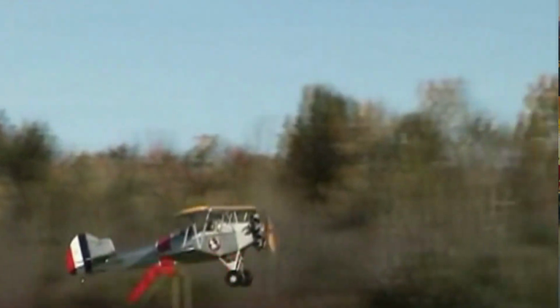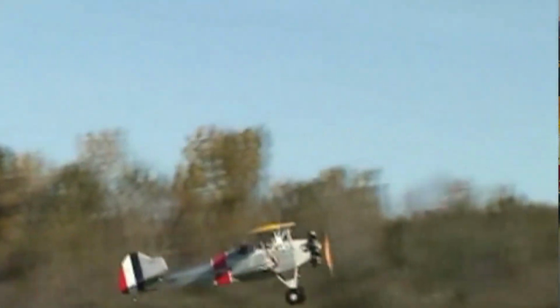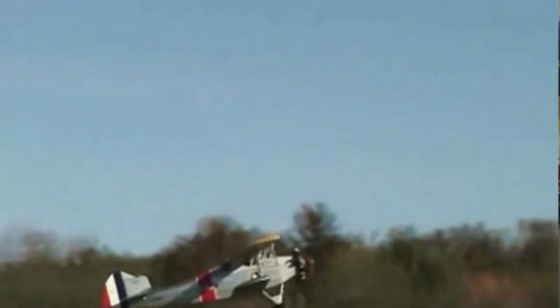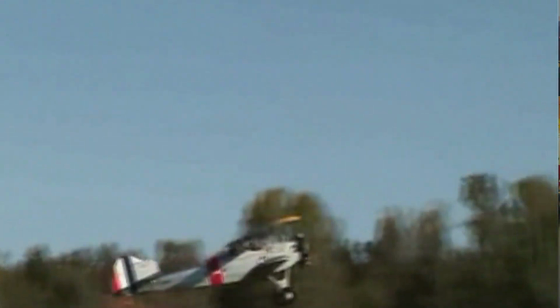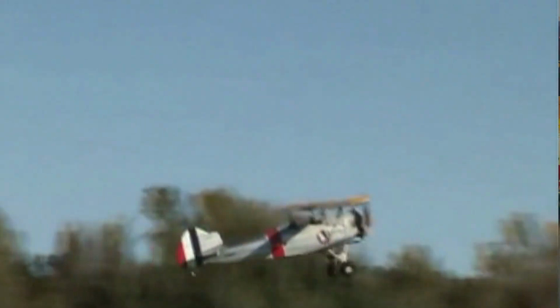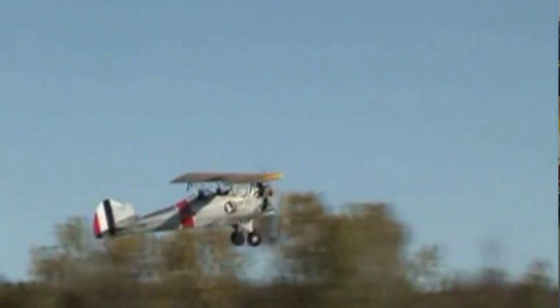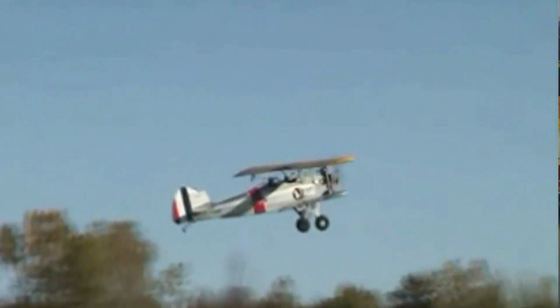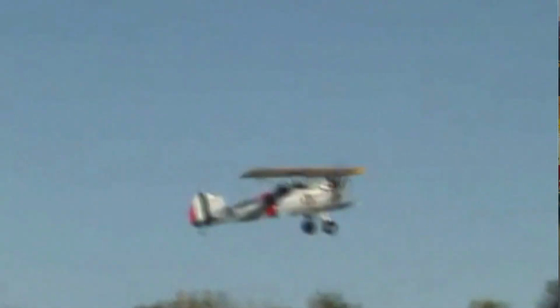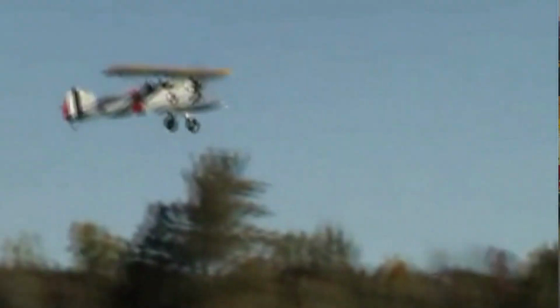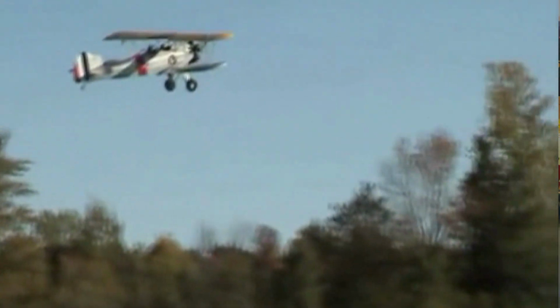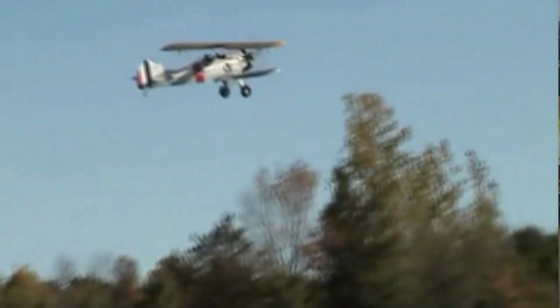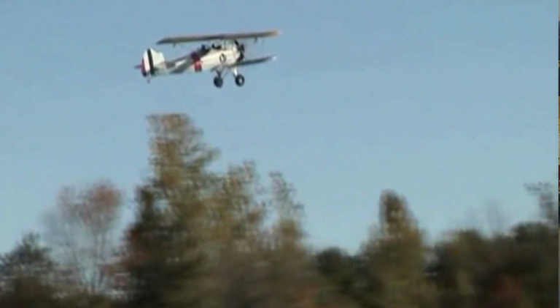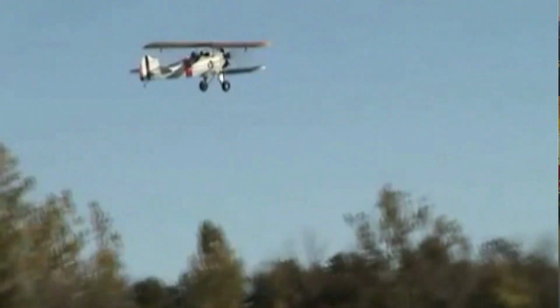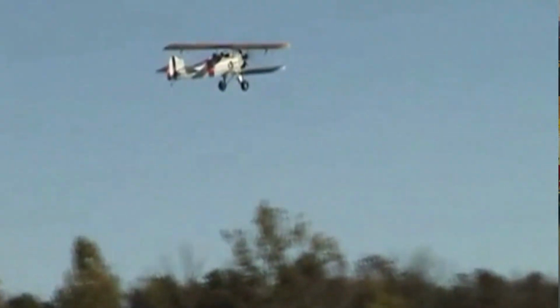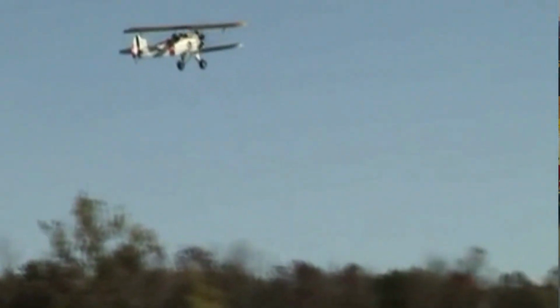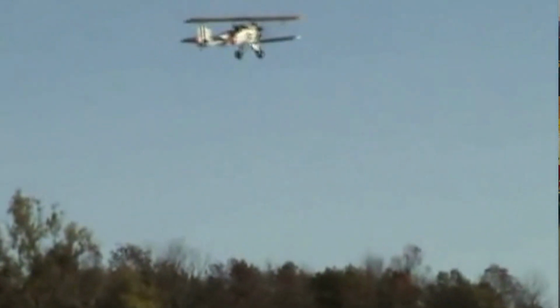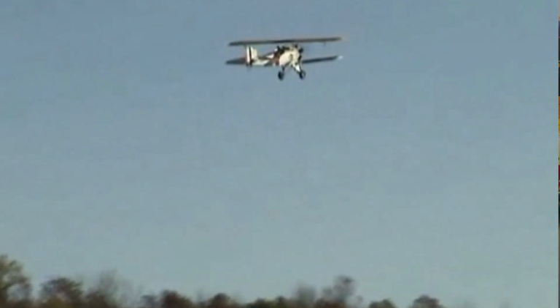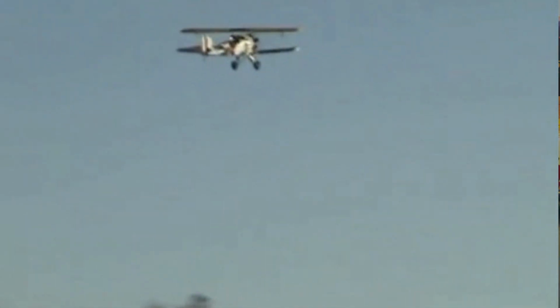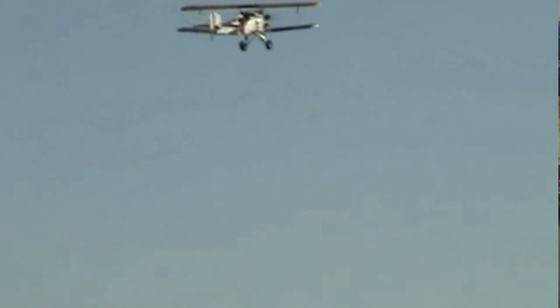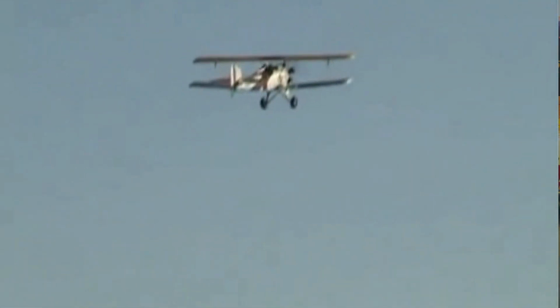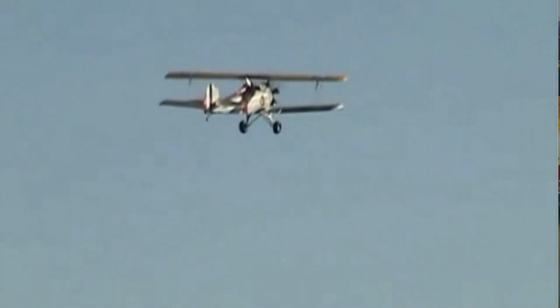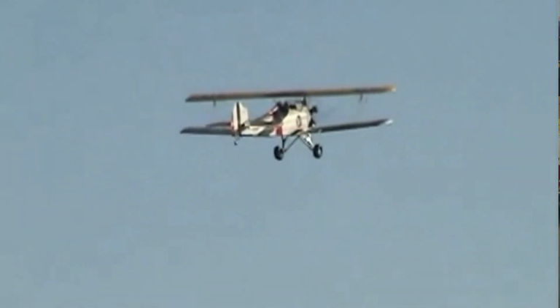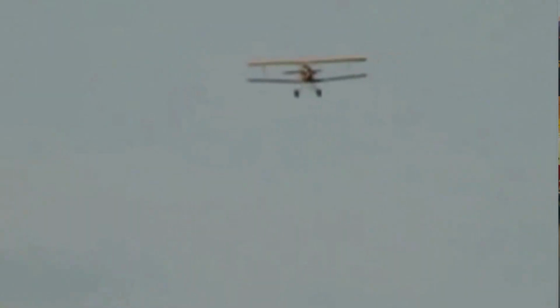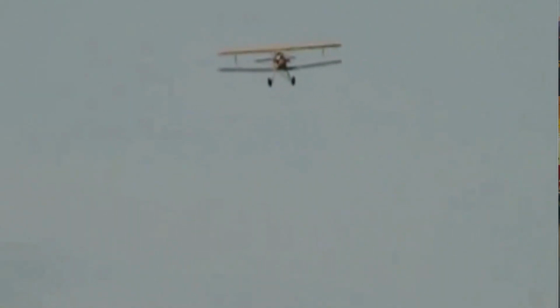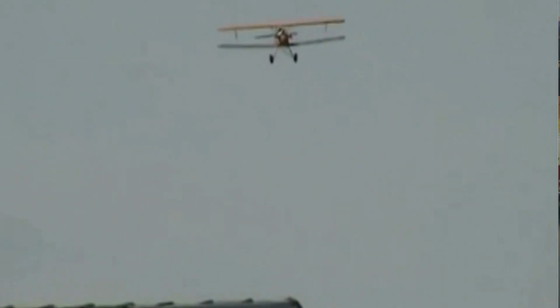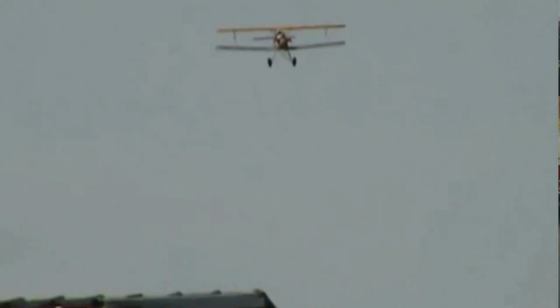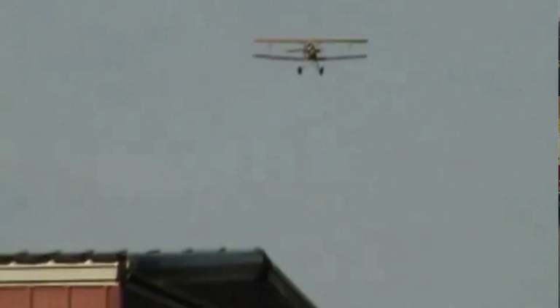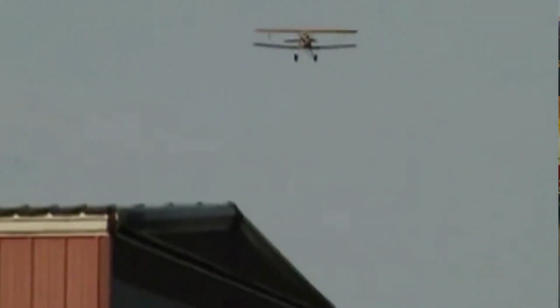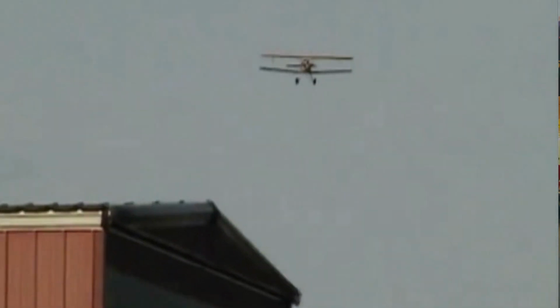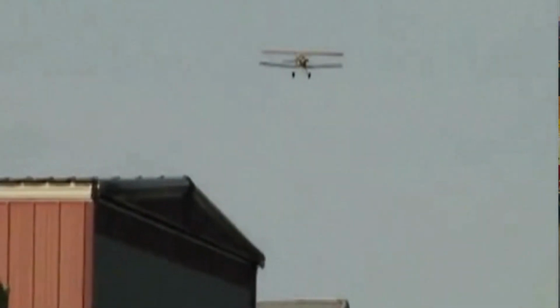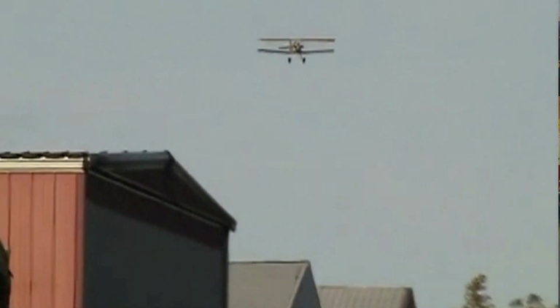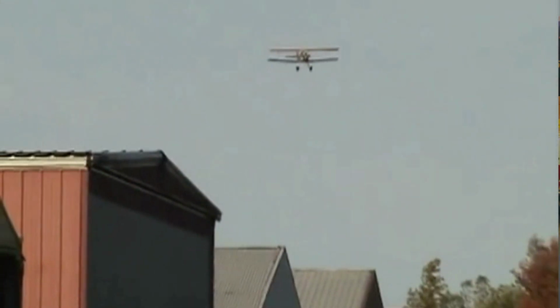It excelled at delivering mail, supplies, and people to some of the more remote corners of the province. The Fleet Model 2 also had a role in photography, resource exploration, and search and rescue.